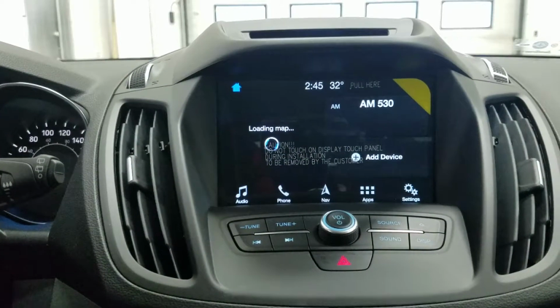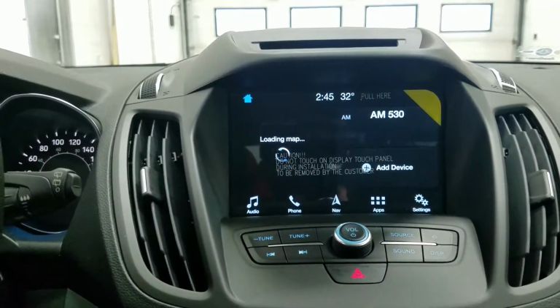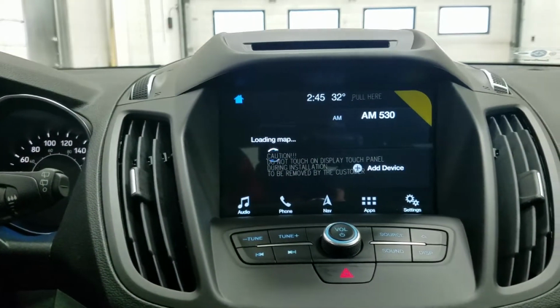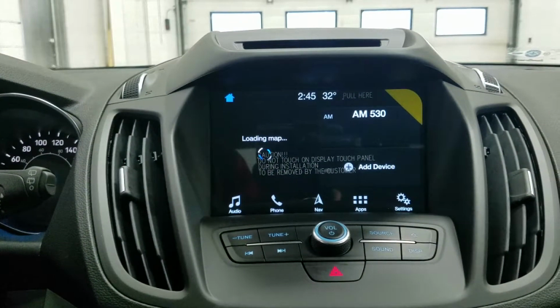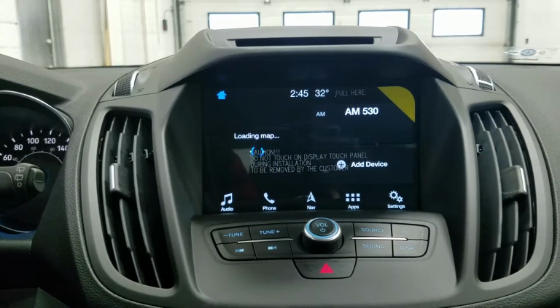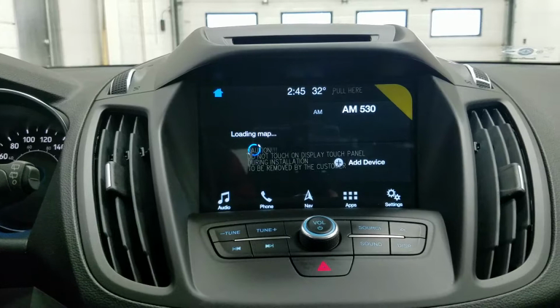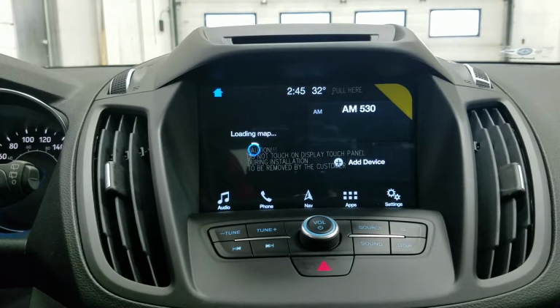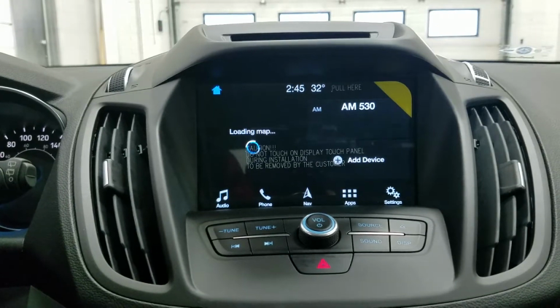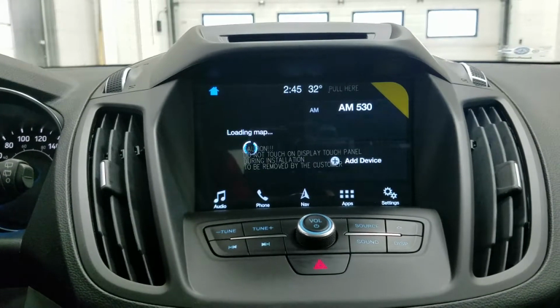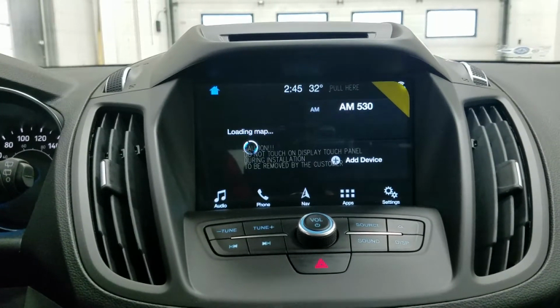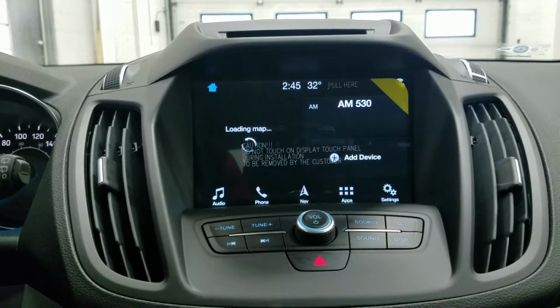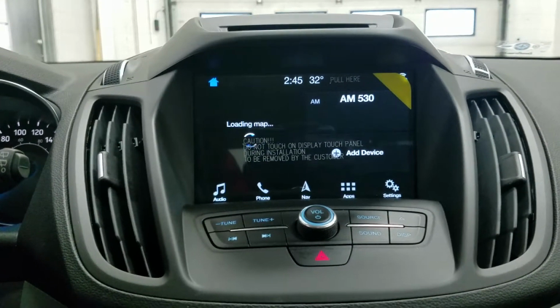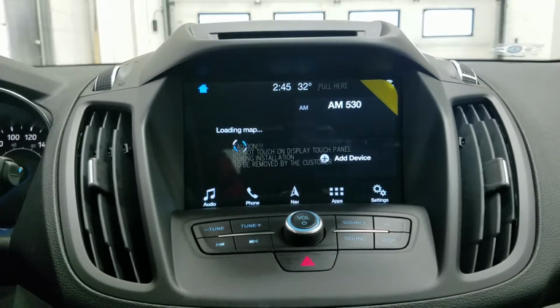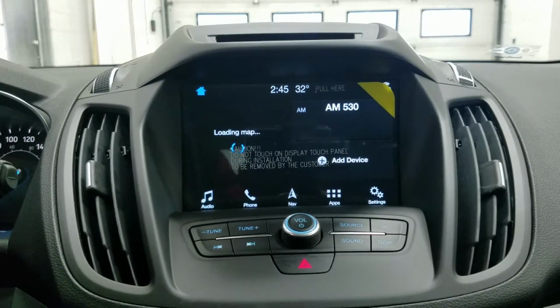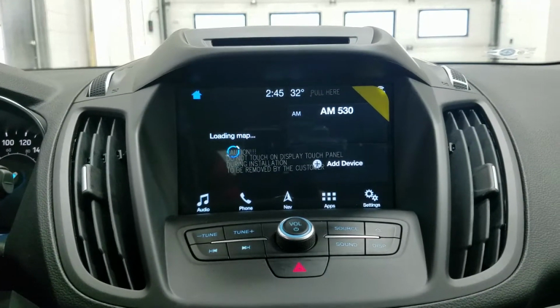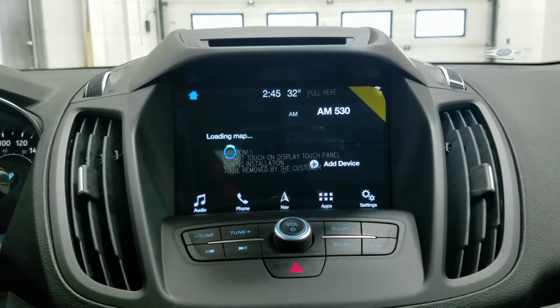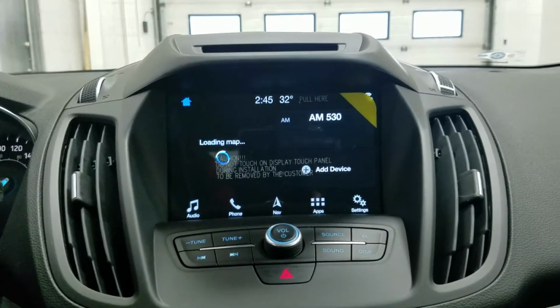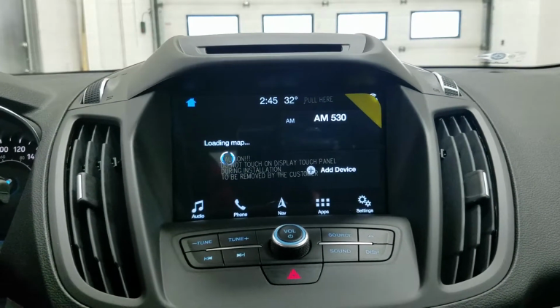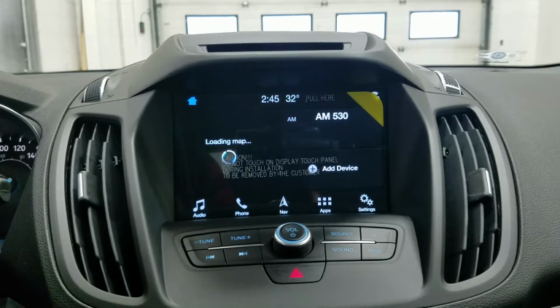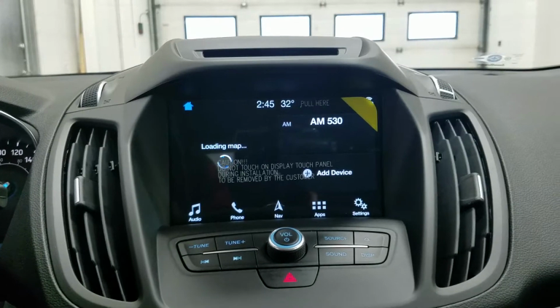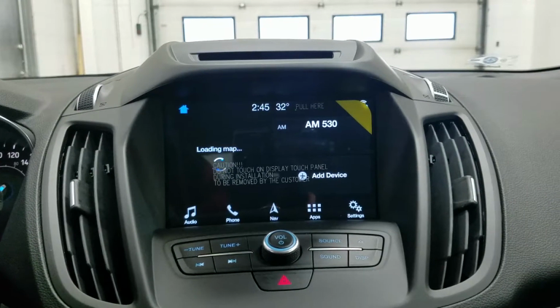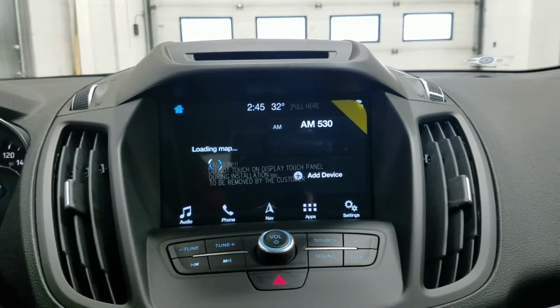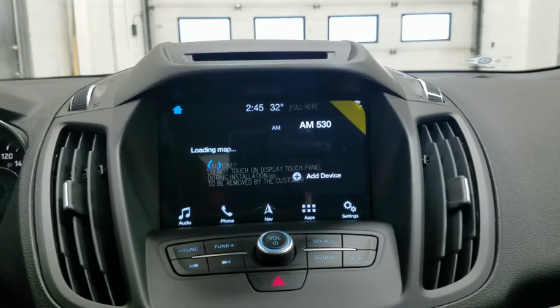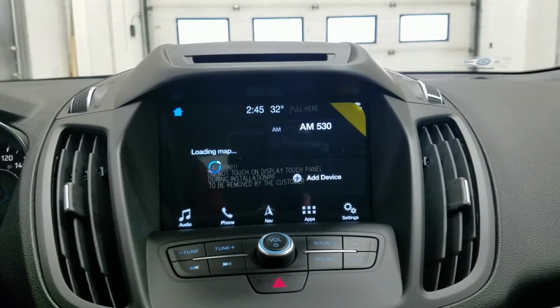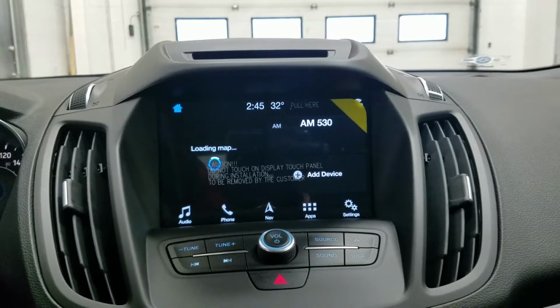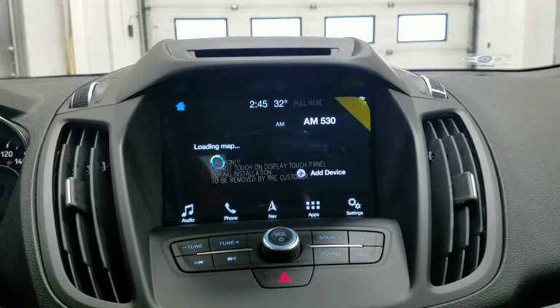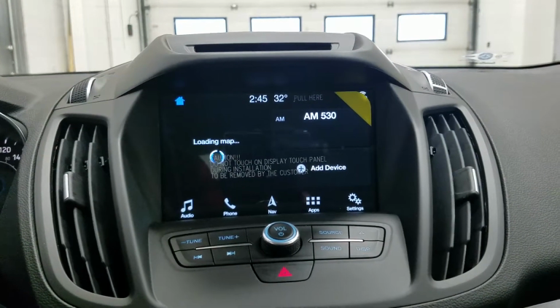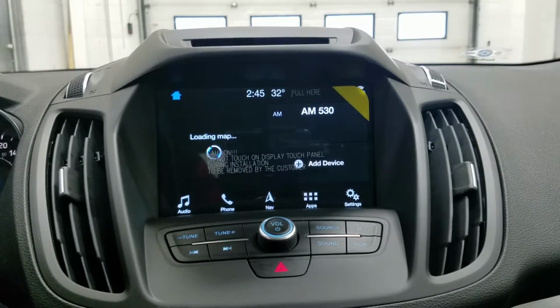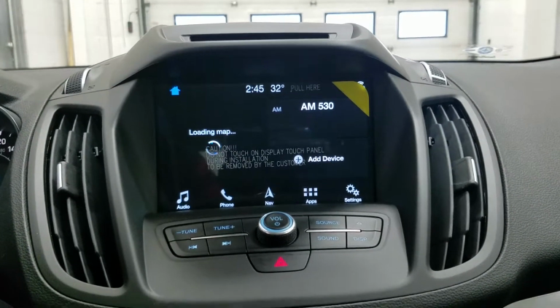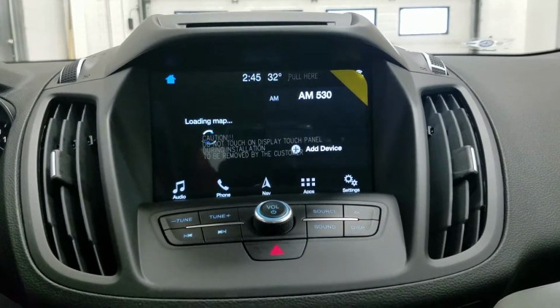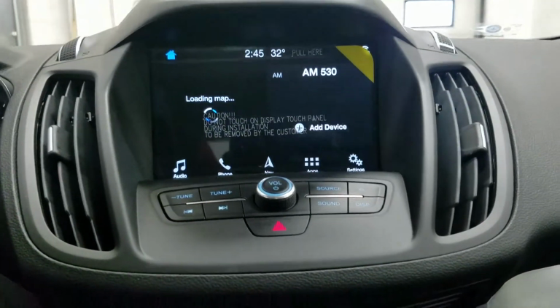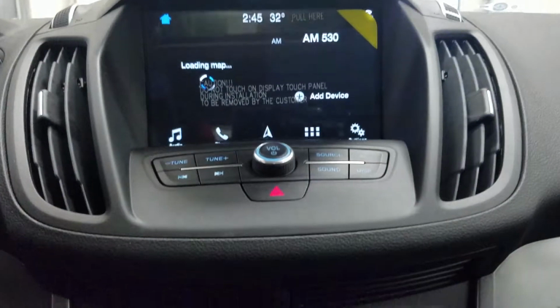As we look ahead, we have our SYNC 3 8-inch touchscreen display, which allows for audio control, phone connectivity, hands-free voice activation, navigation, and other apps including Apple CarPlay and Android Auto.